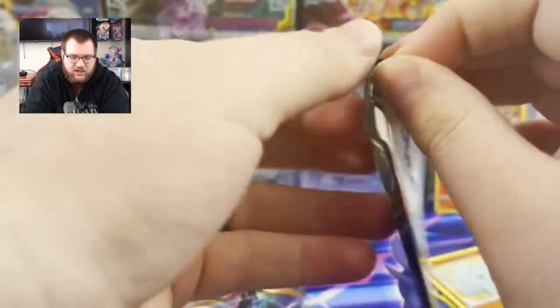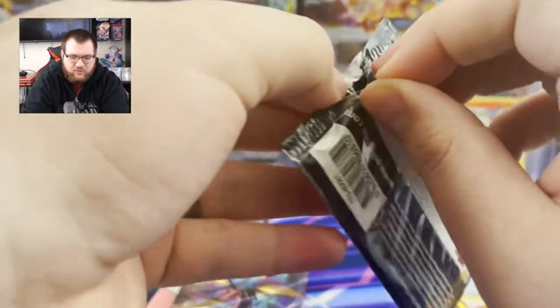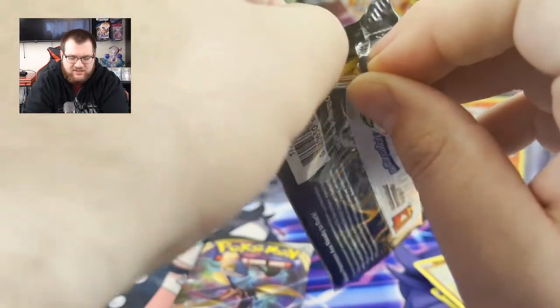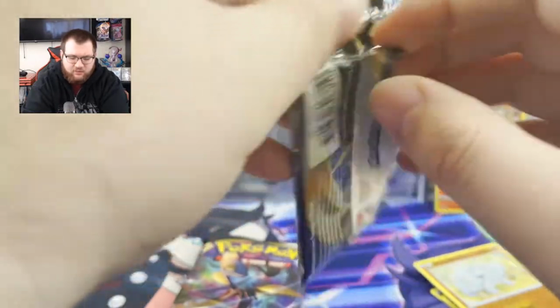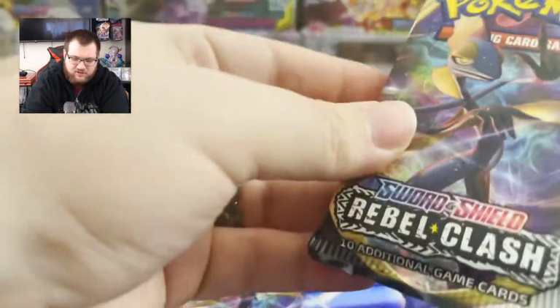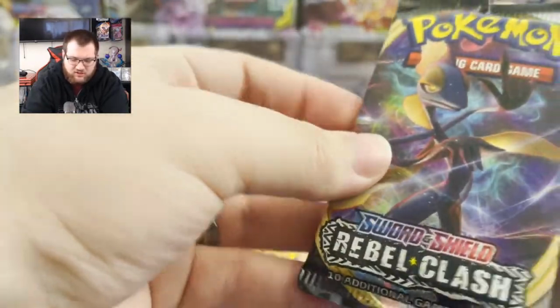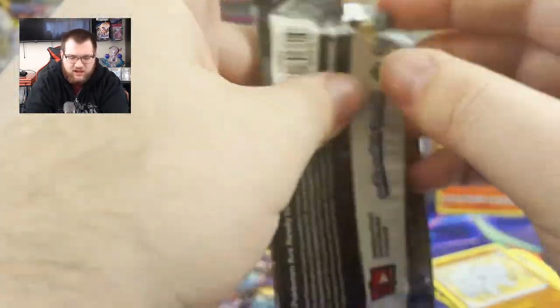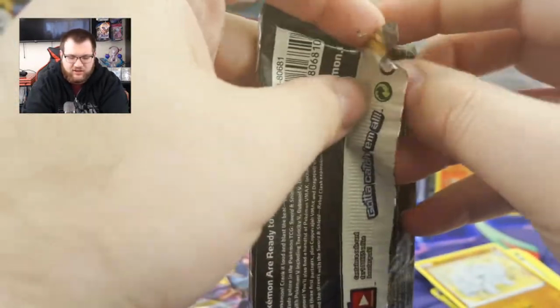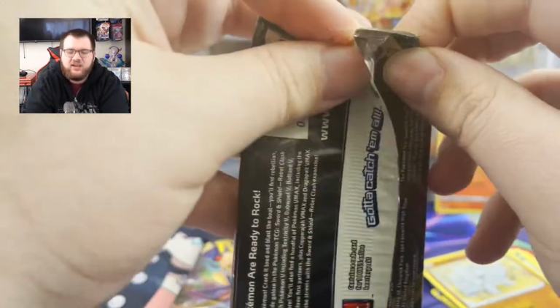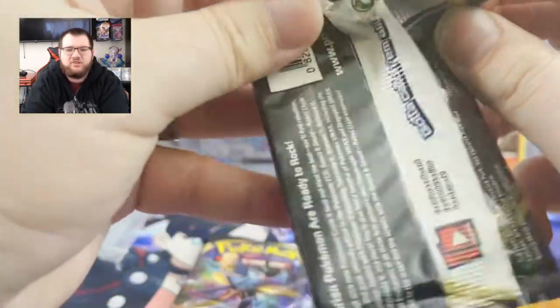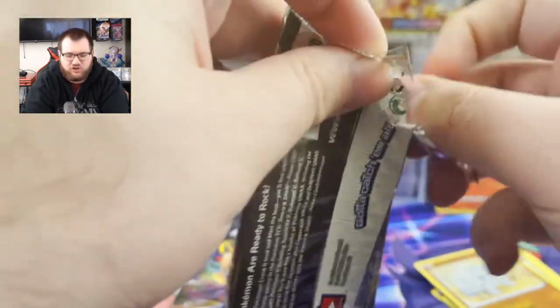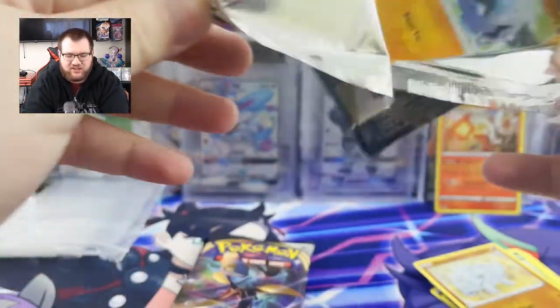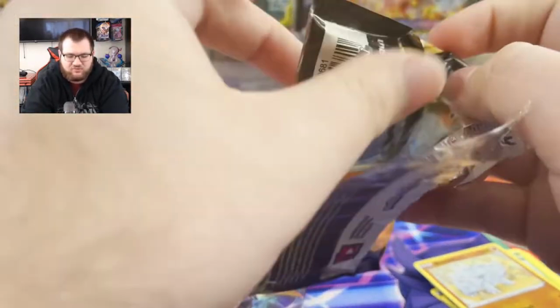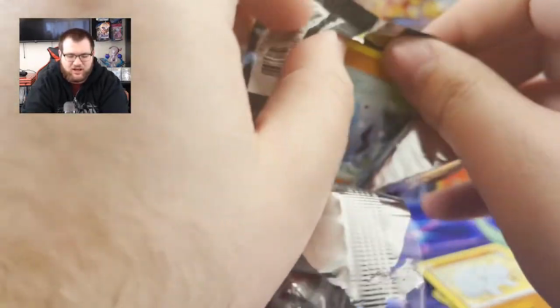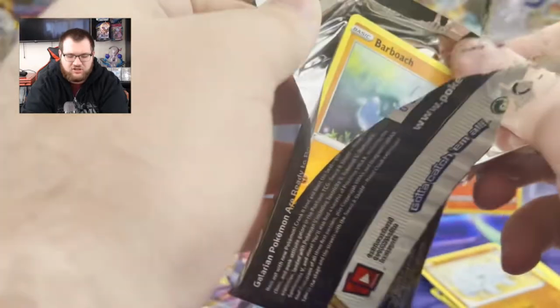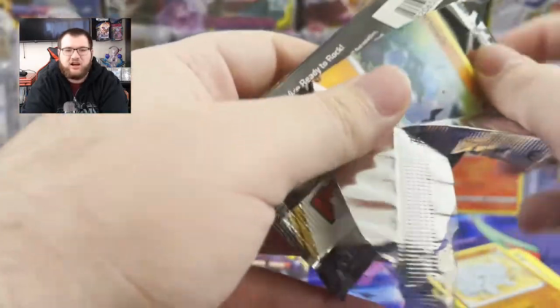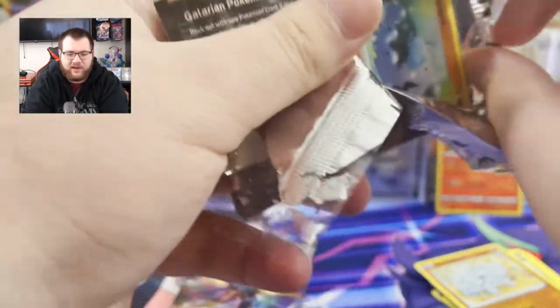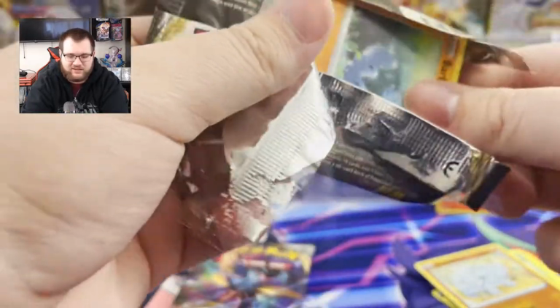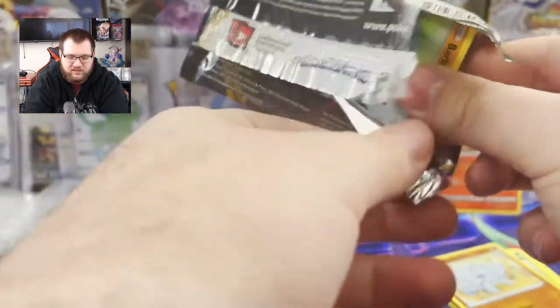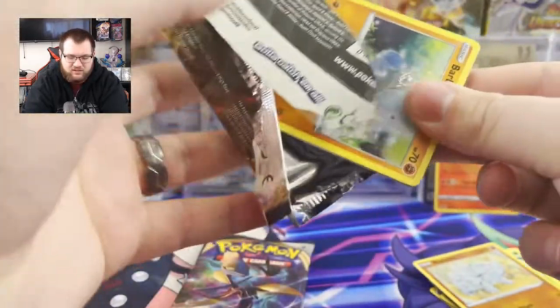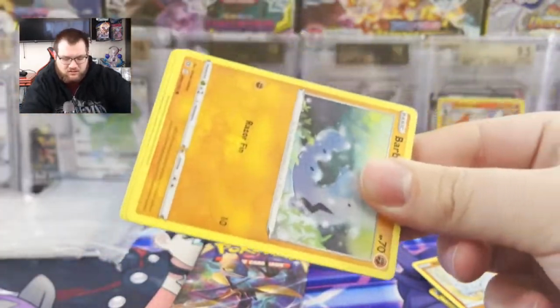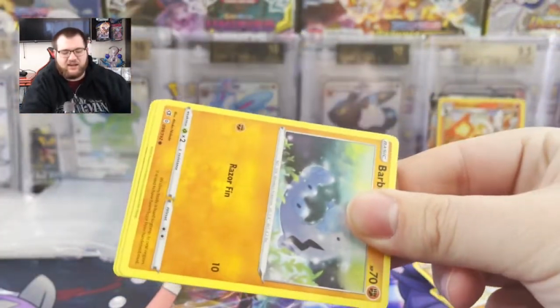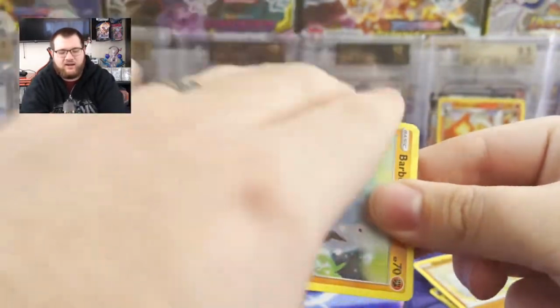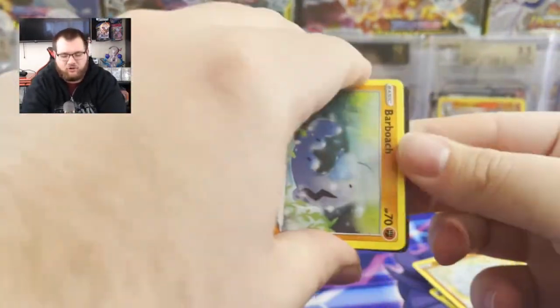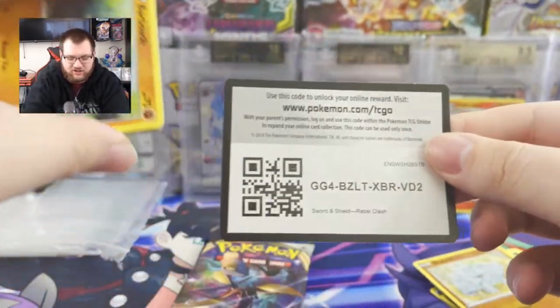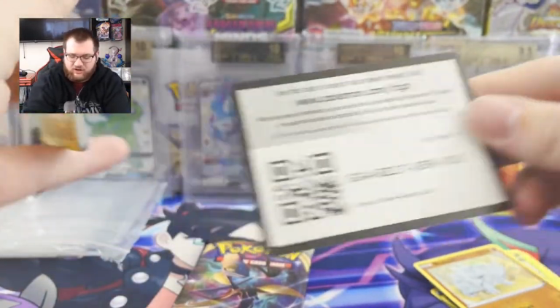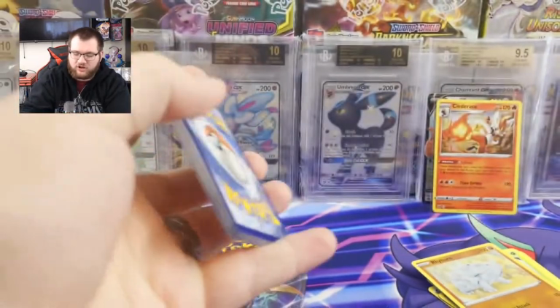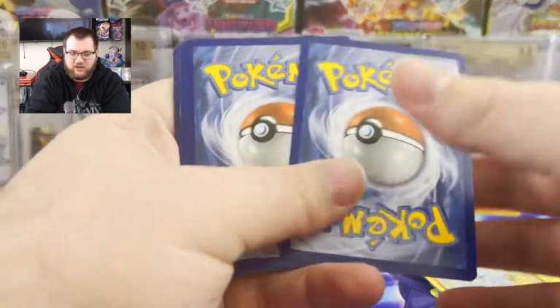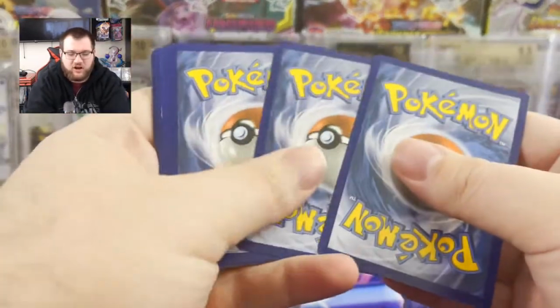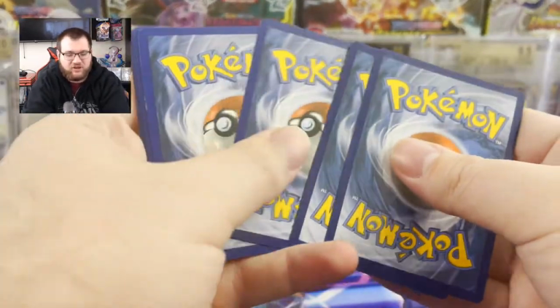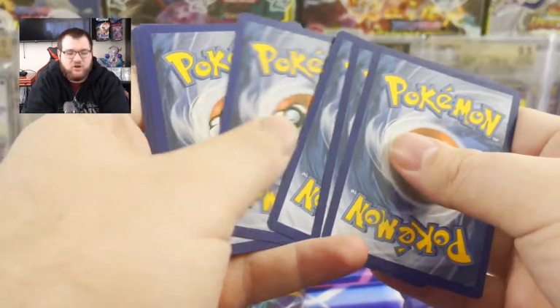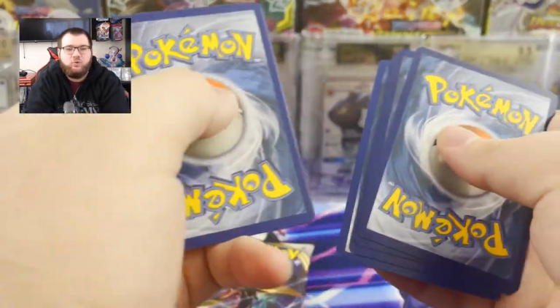And we have an Inteleon V. That was a Sword and Shield base. I thought that was Rebel Clash. Sorry, my bad guys. Now we're onto Rebel Clash, where the full art Sonya and the other cards I mentioned were.